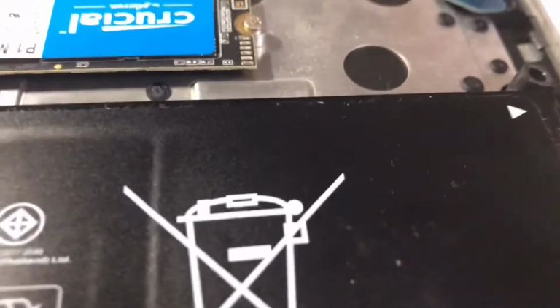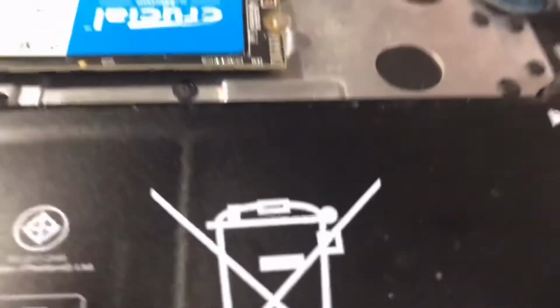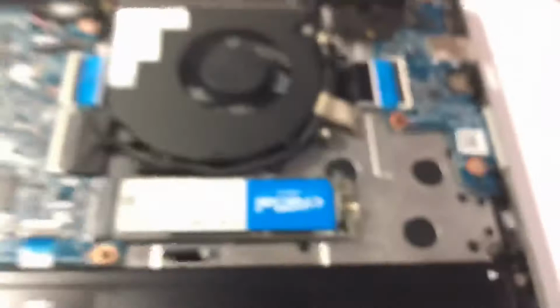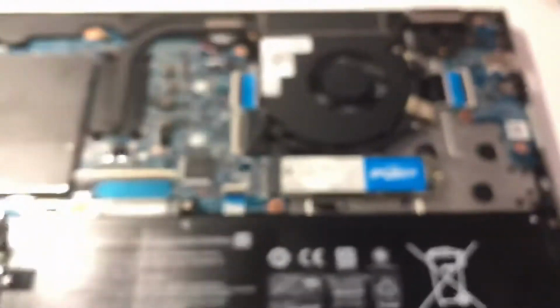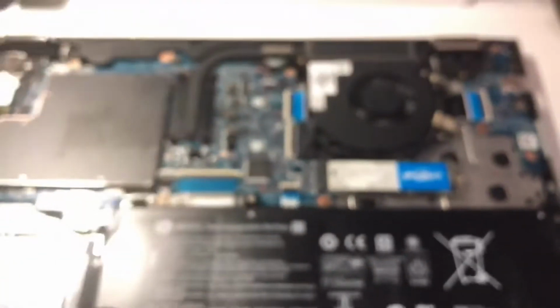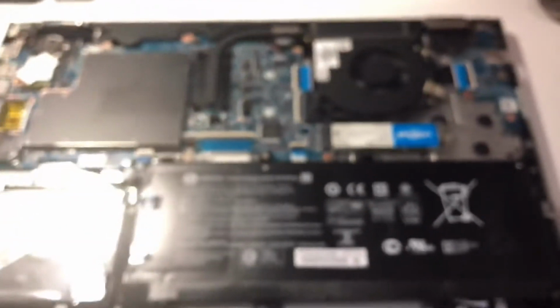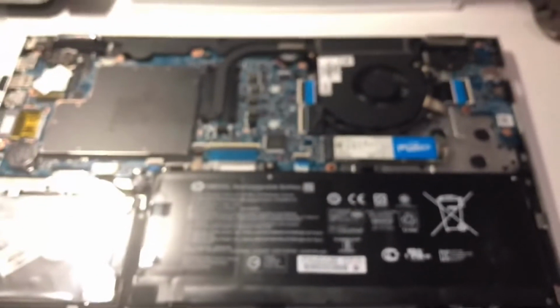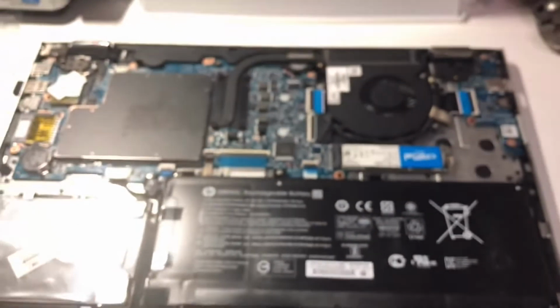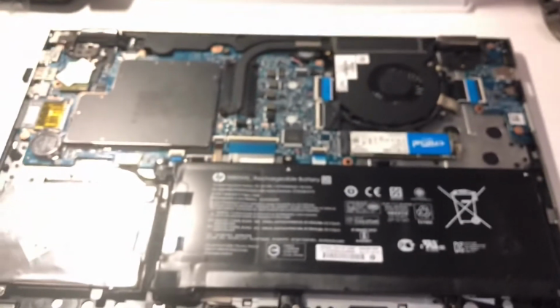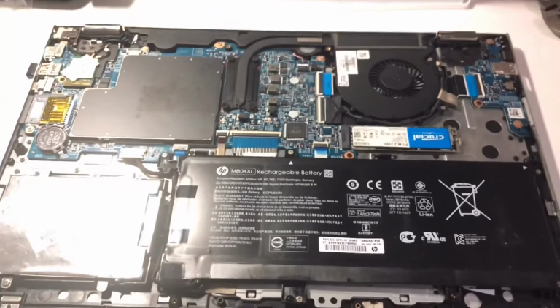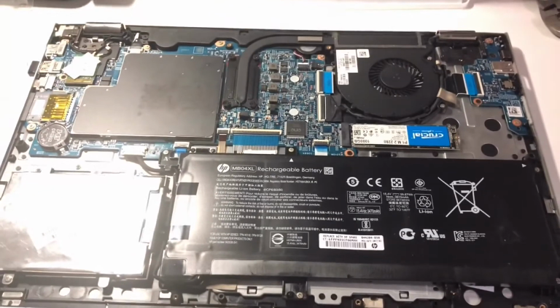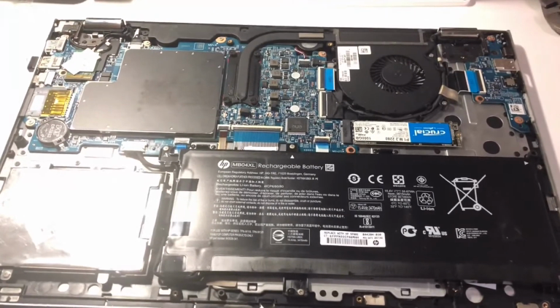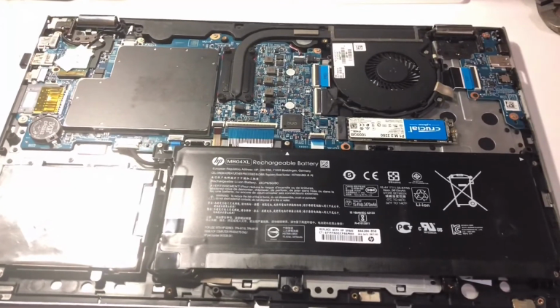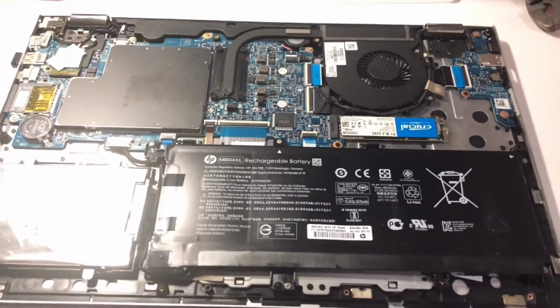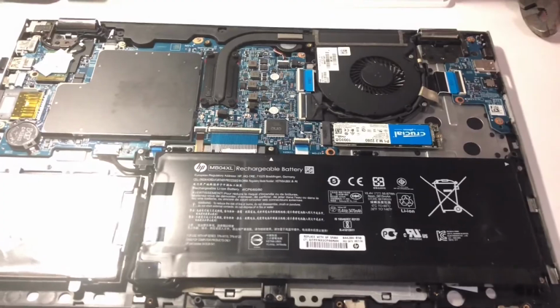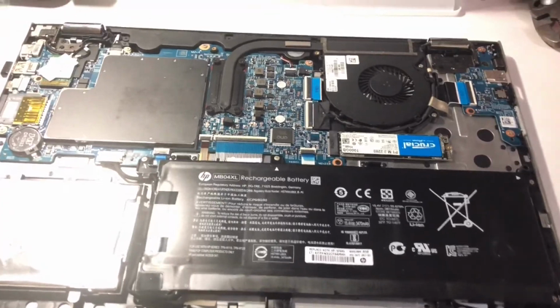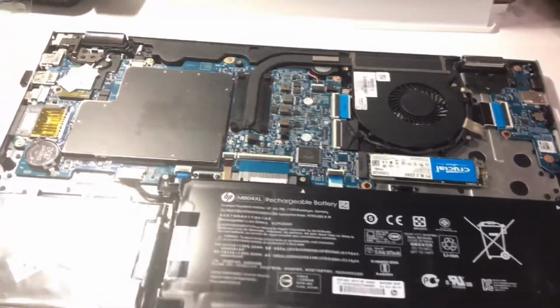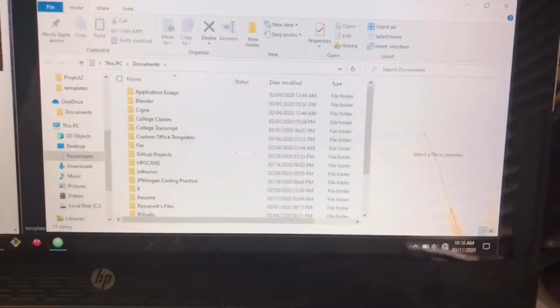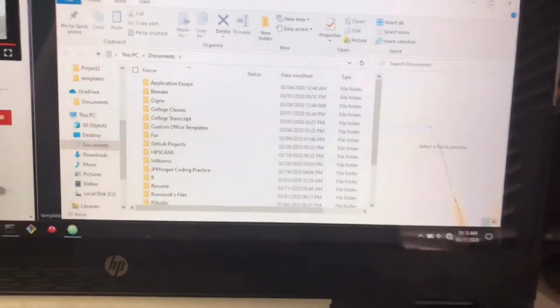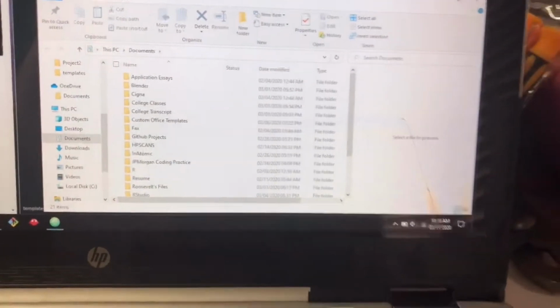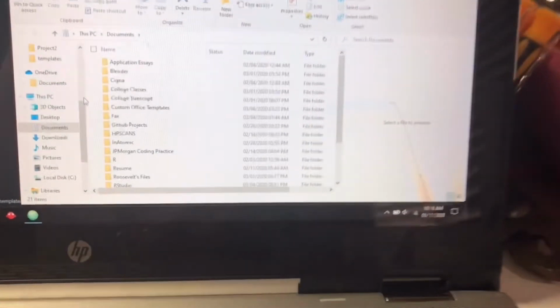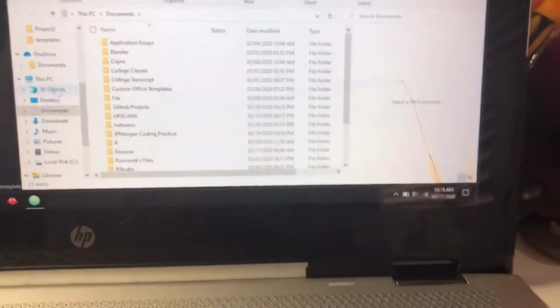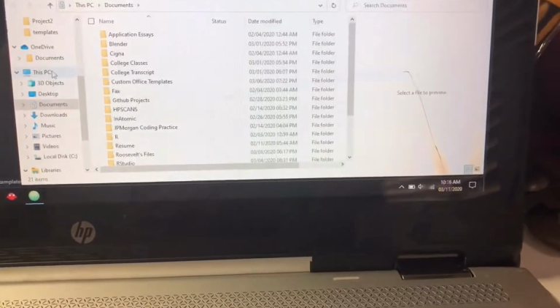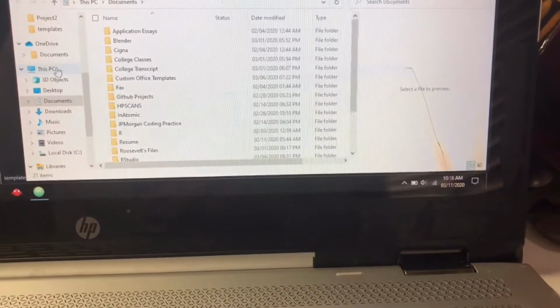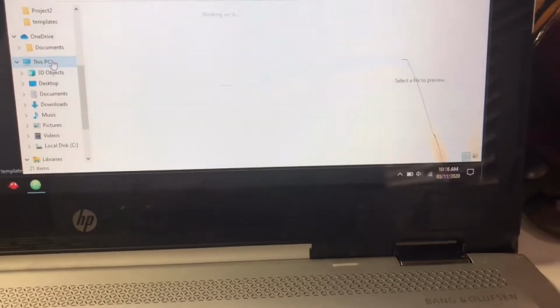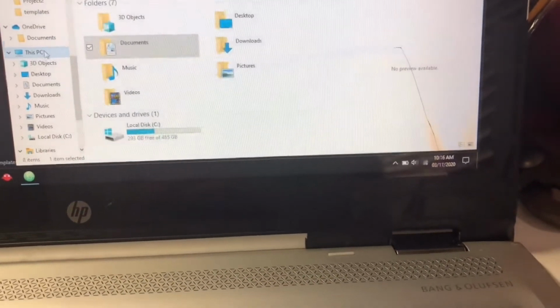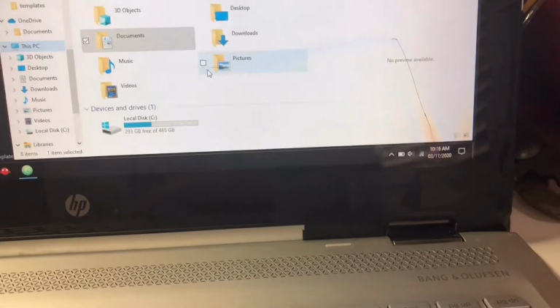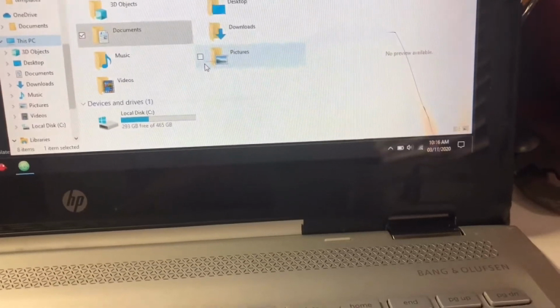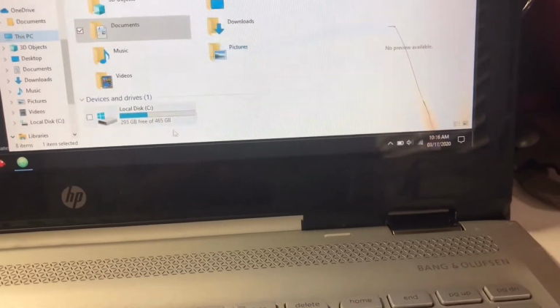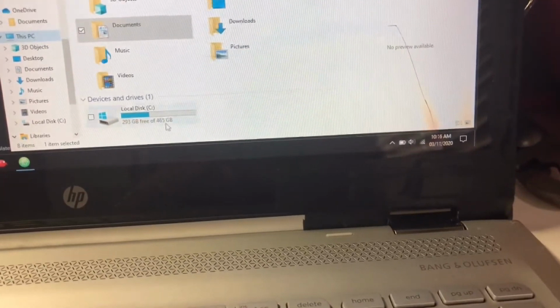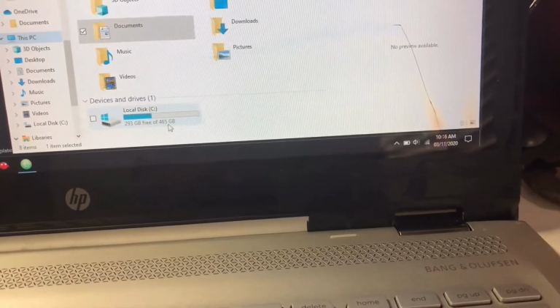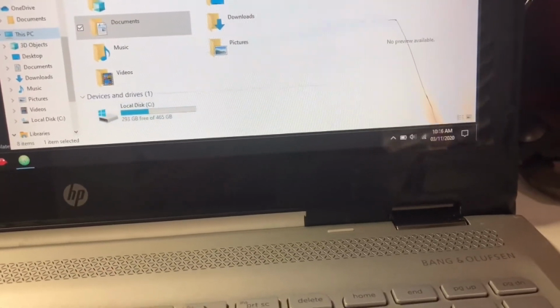Now it's all screwed in and I'm going to close this laptop and get back to you. Here goes nothing. I'm going to check under This PC — actually it's not showing up in there.